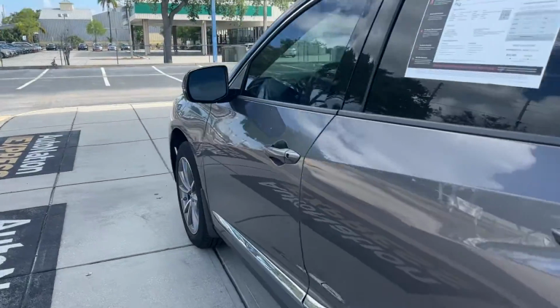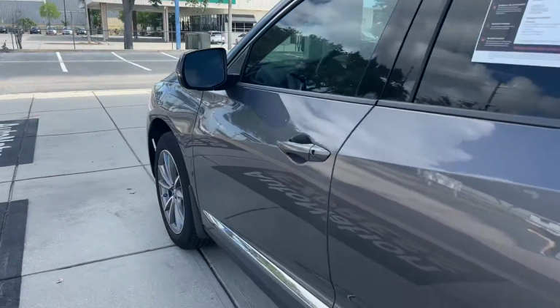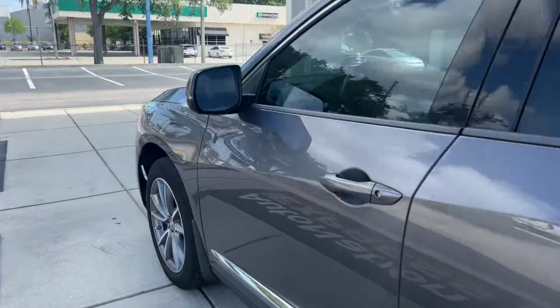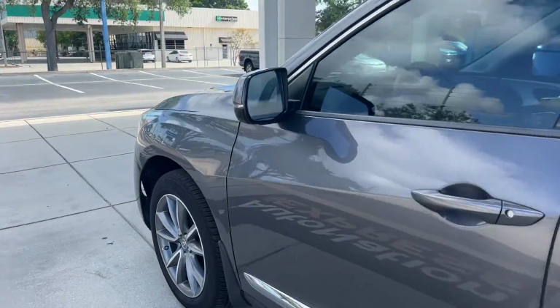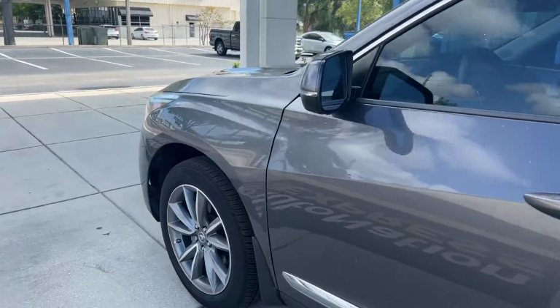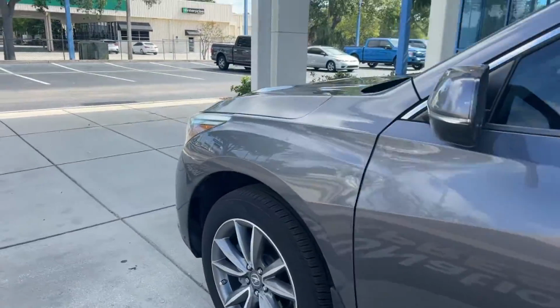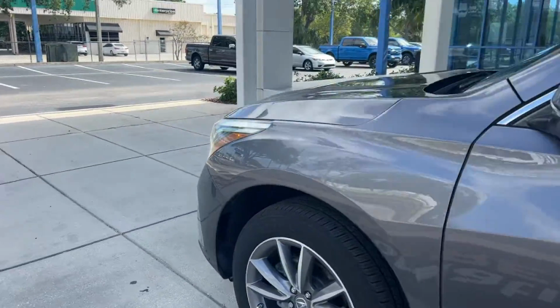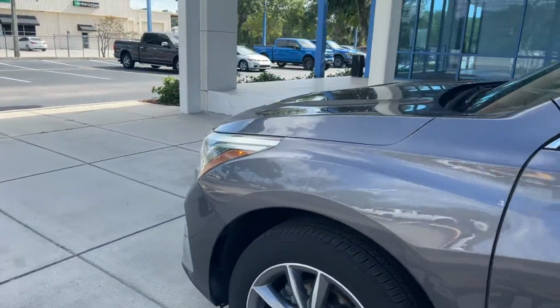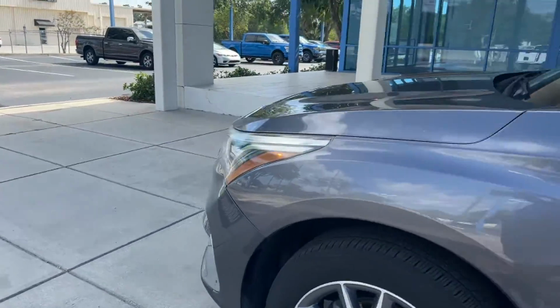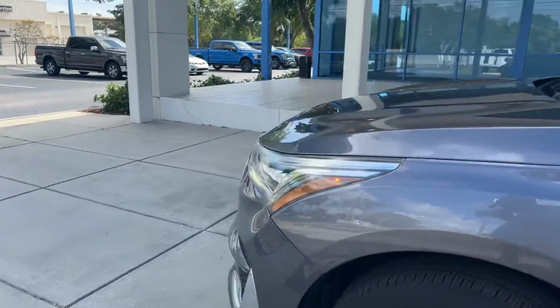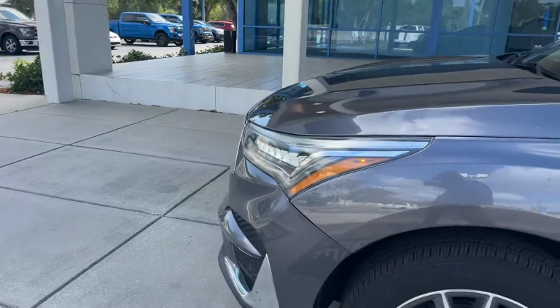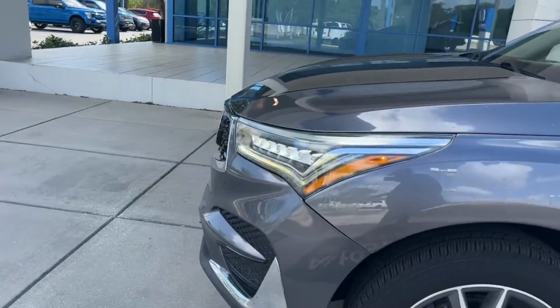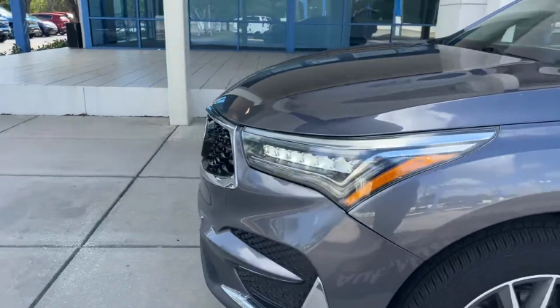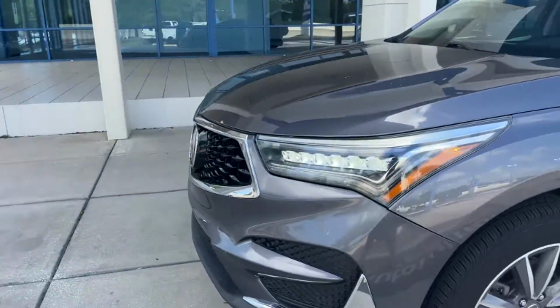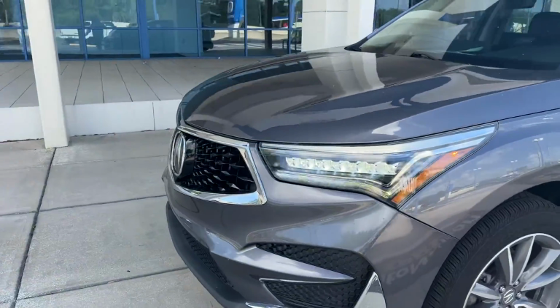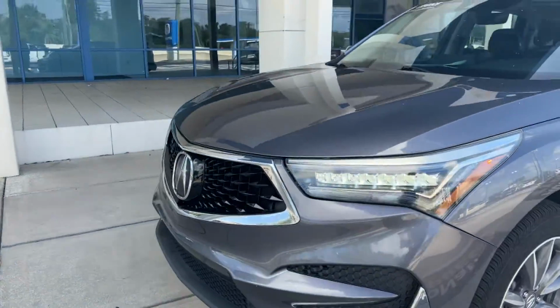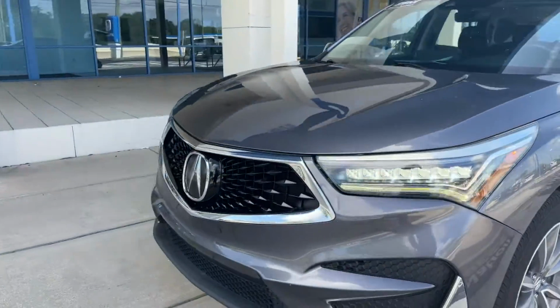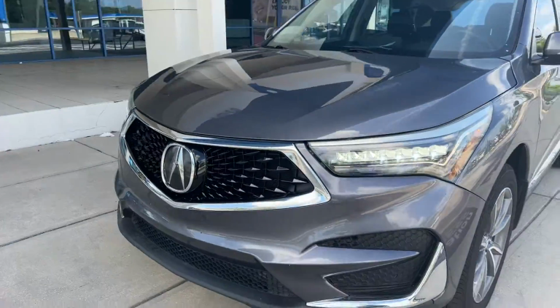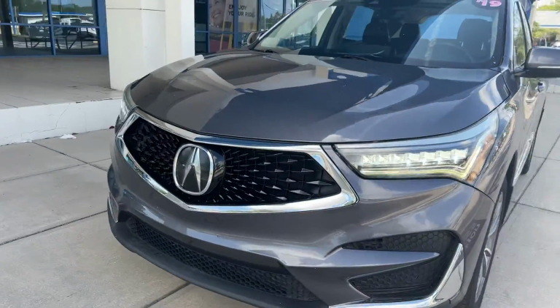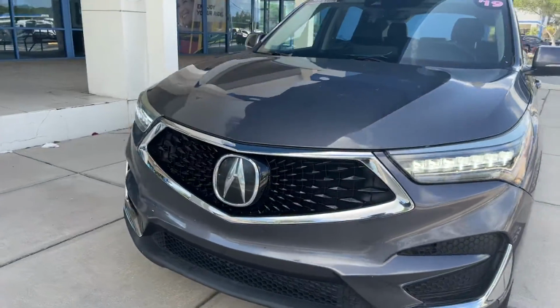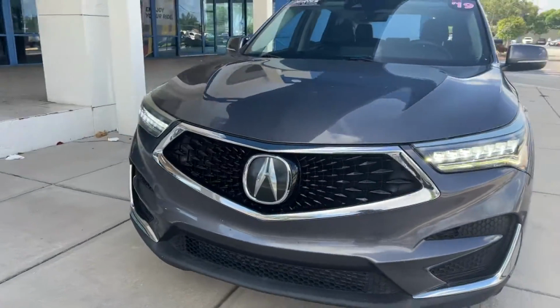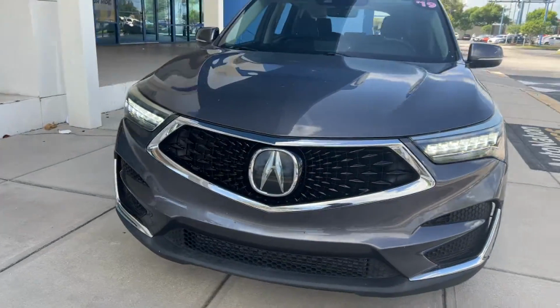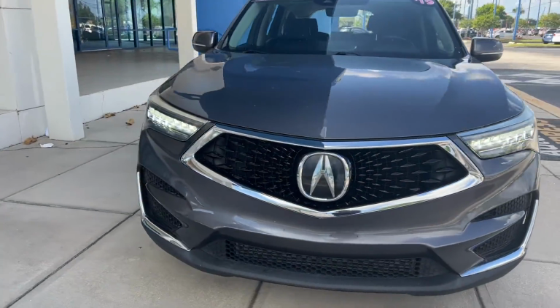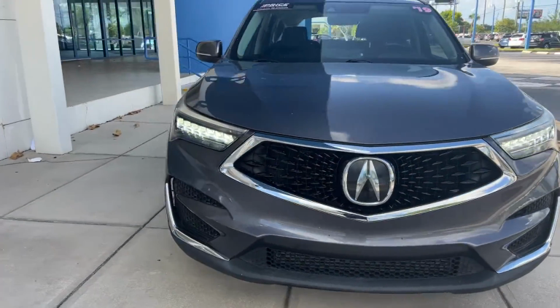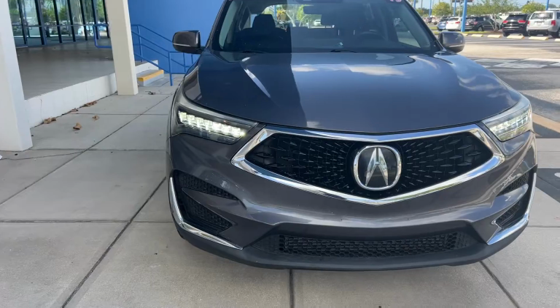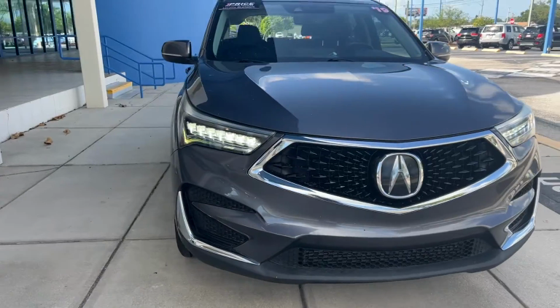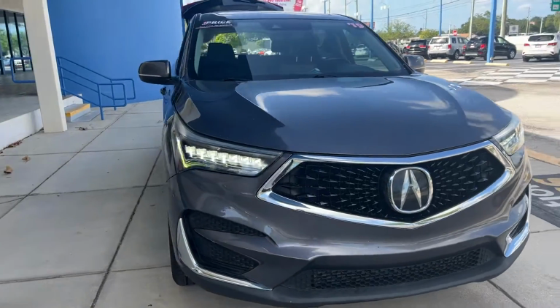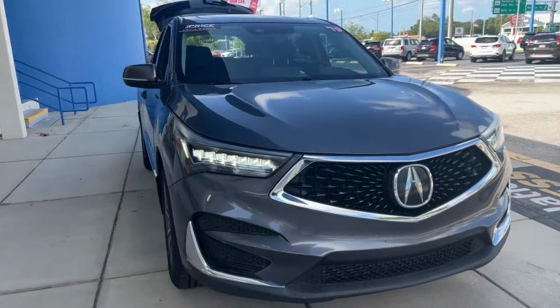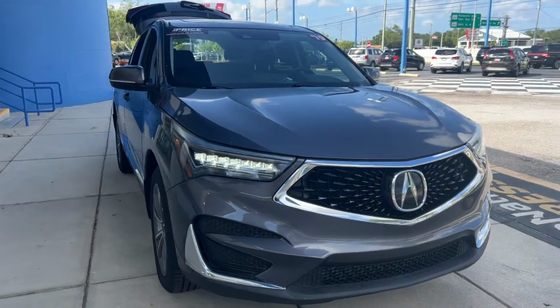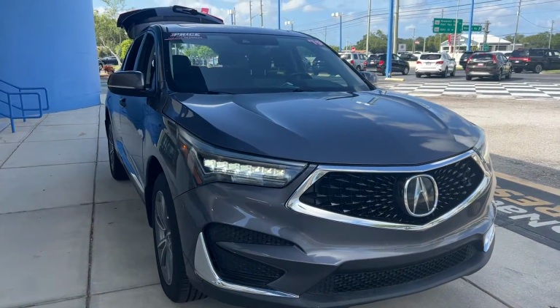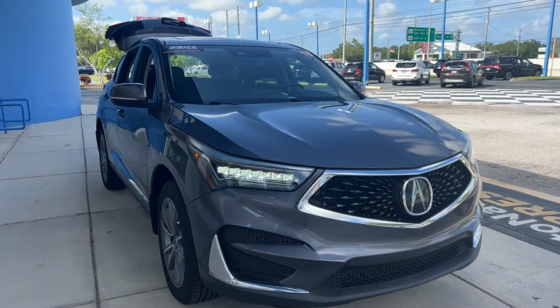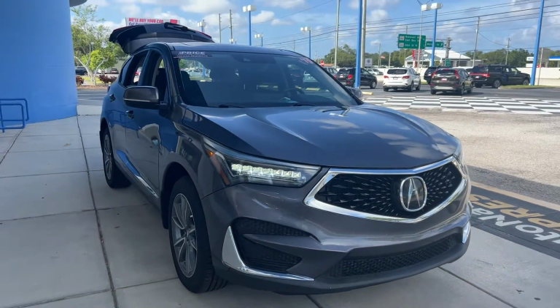This vehicle is powered by a turbocharged engine. And like all pre-owned vehicles, it has a five-day, 250-mile money-back guarantee.